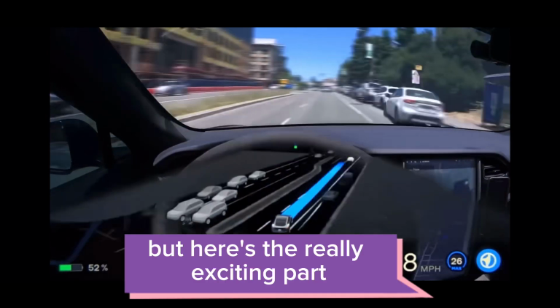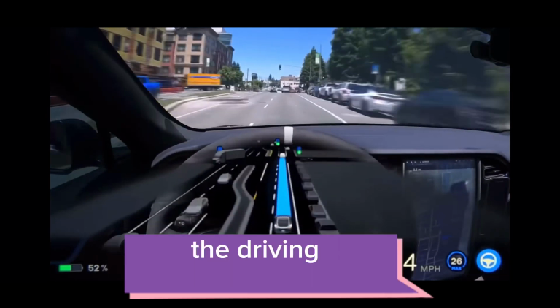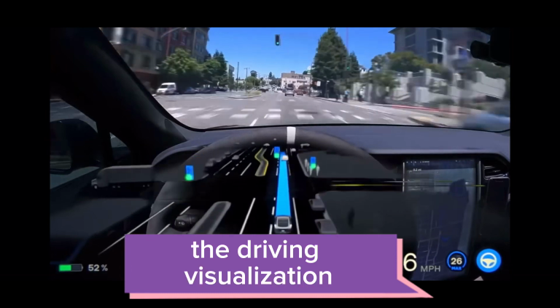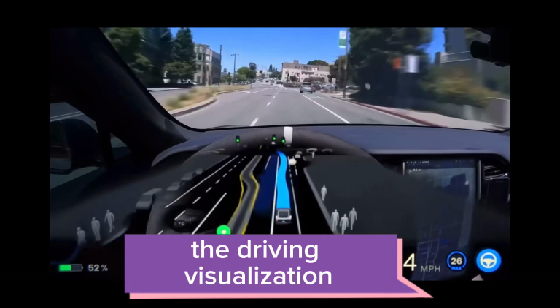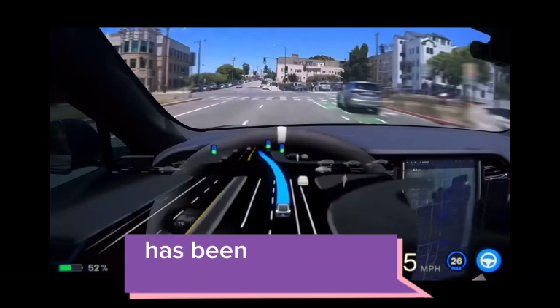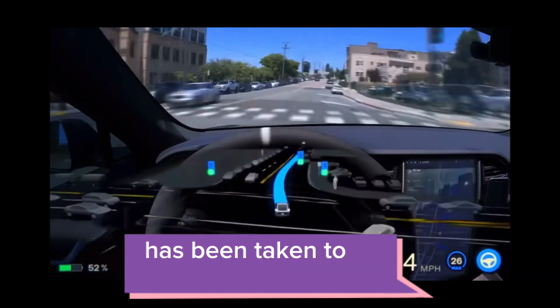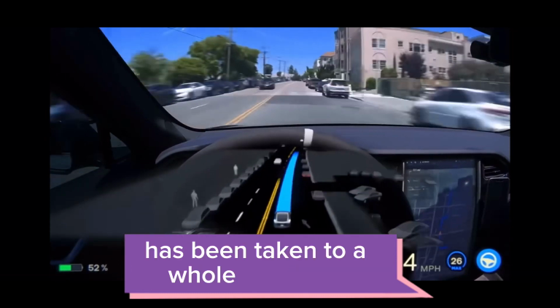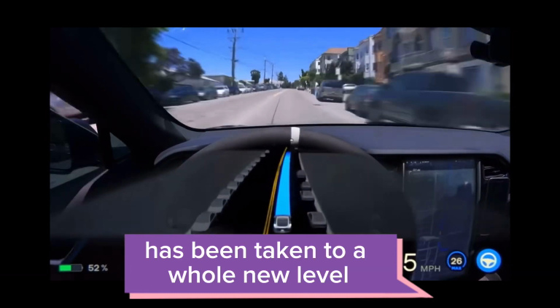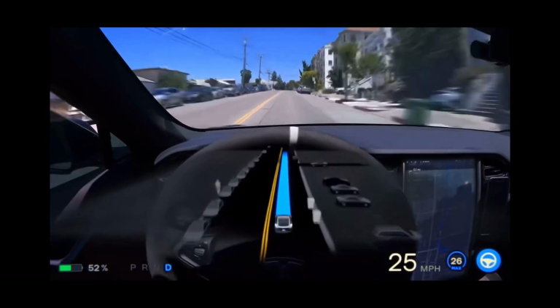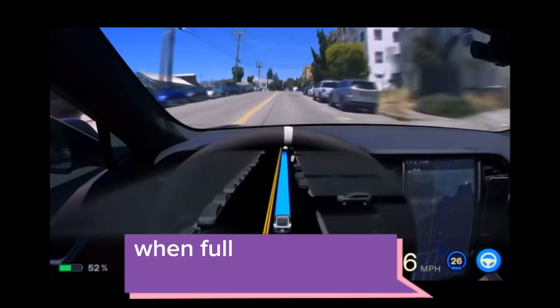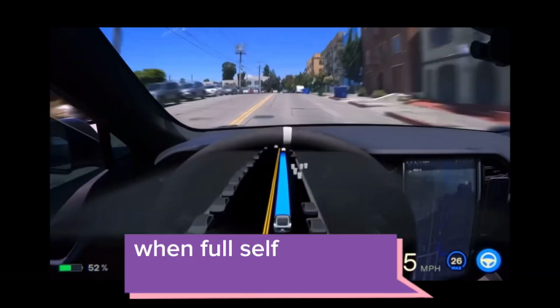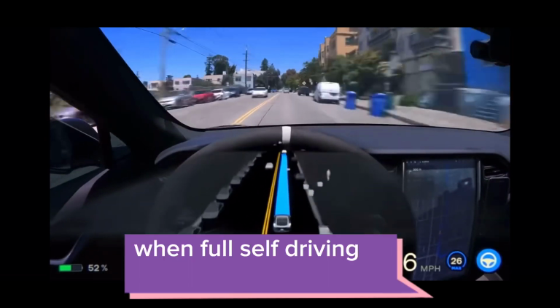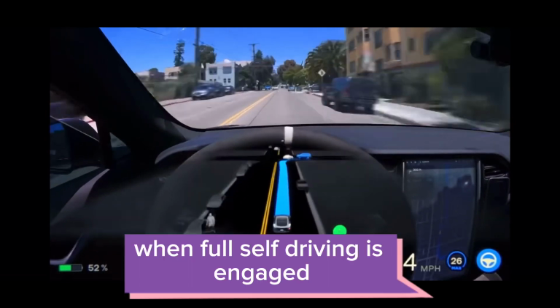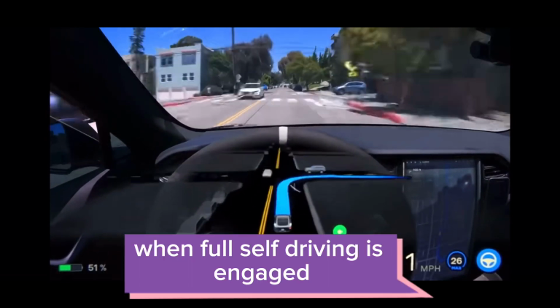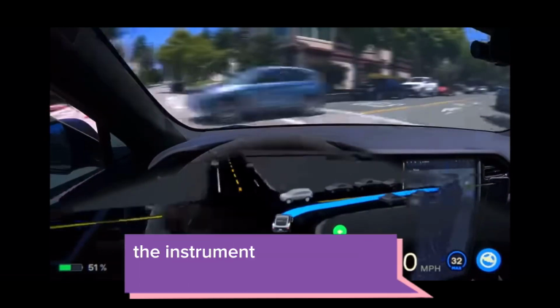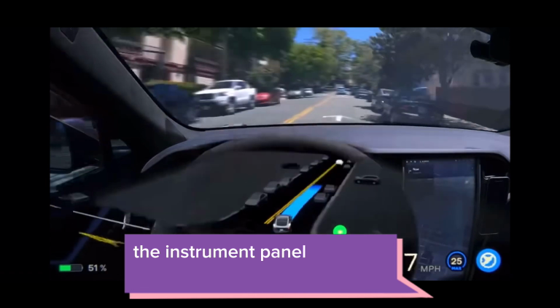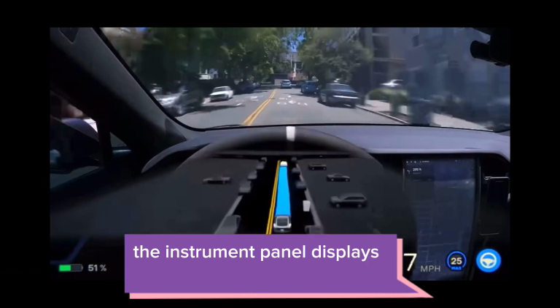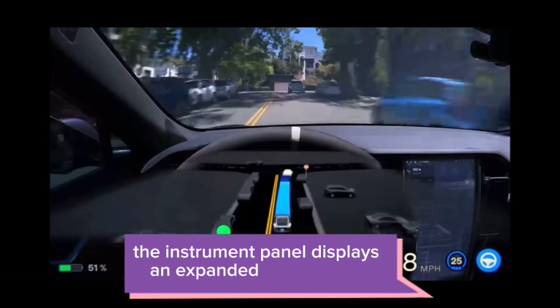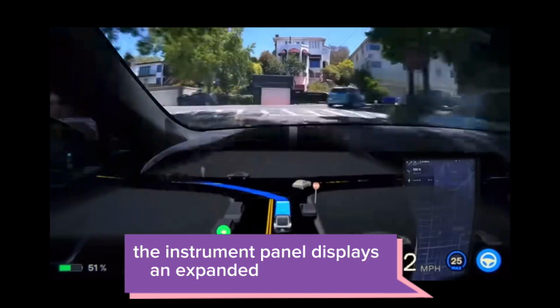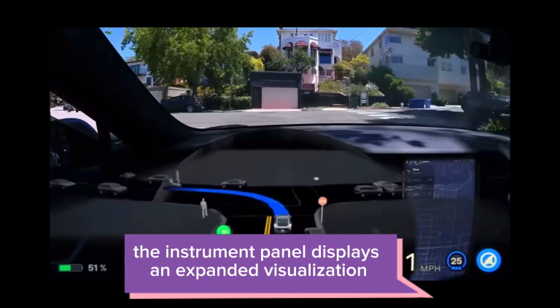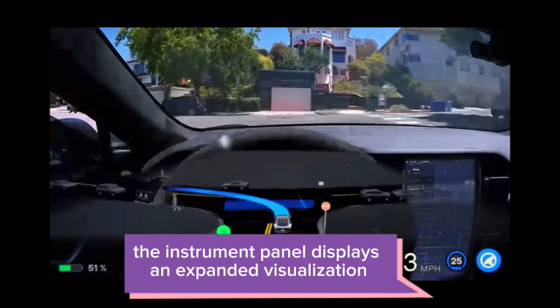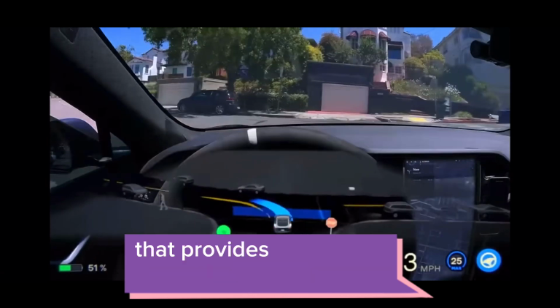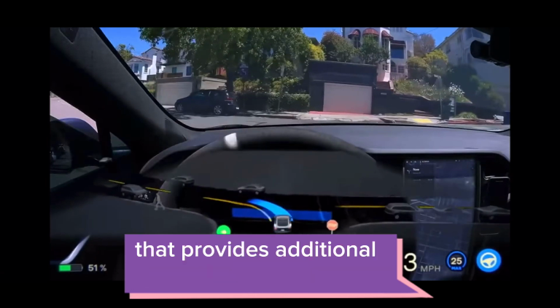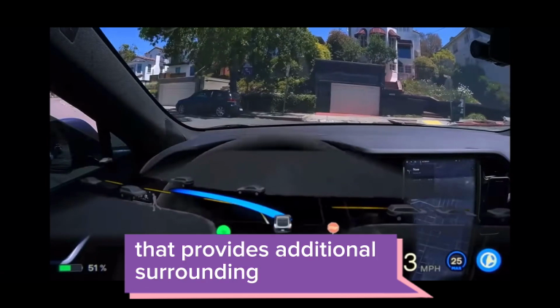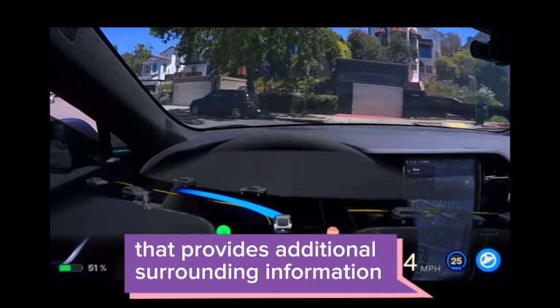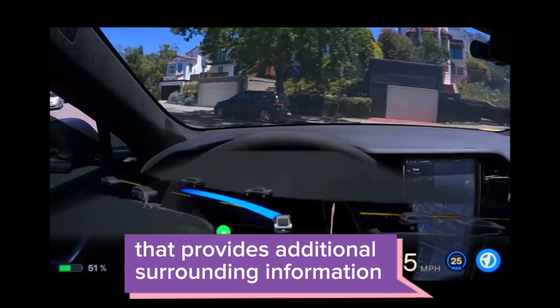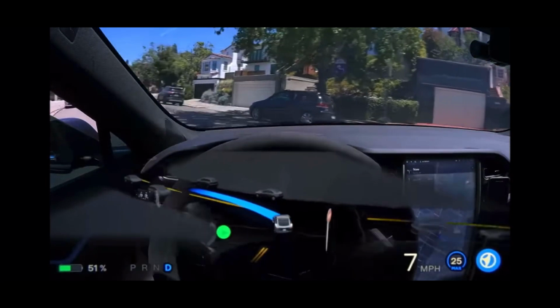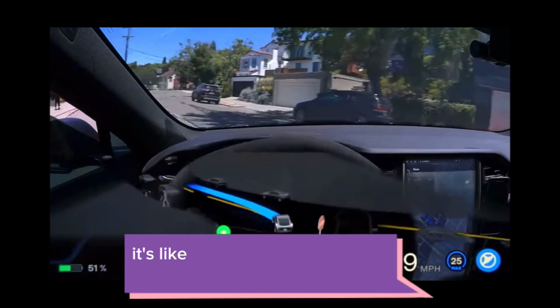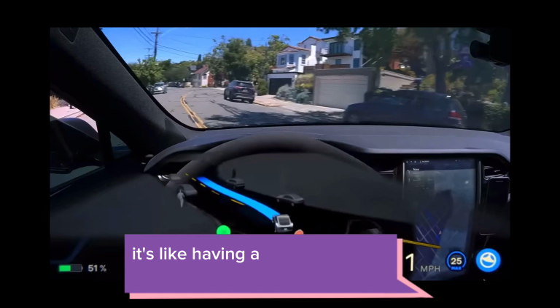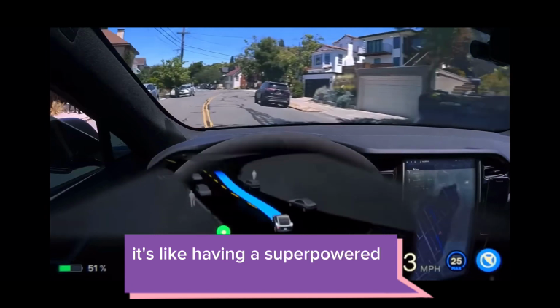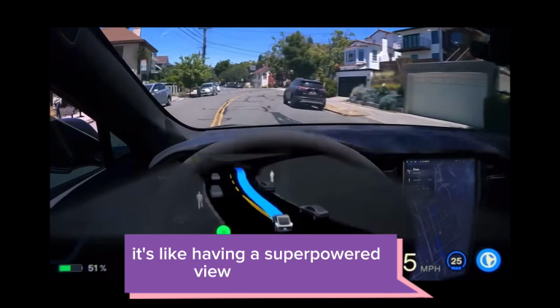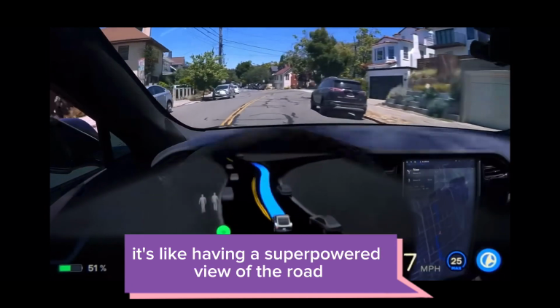The driving visualization has been taken to a whole new level. When full self-driving is engaged, the instrument panel displays an expanded visualization that provides additional surrounding information. It's like having a super-powered view of the road.